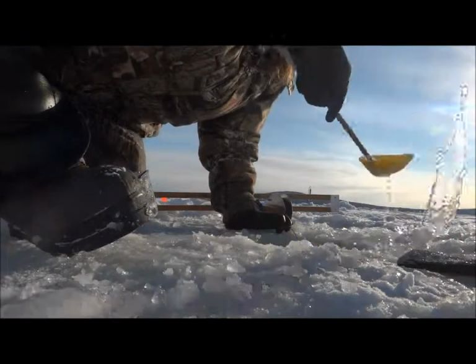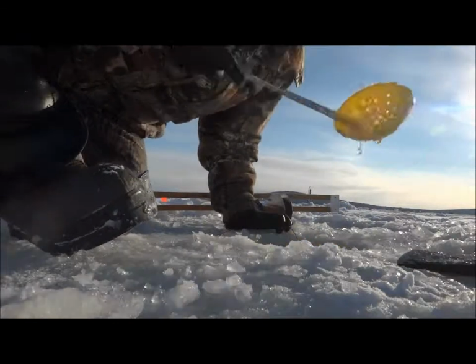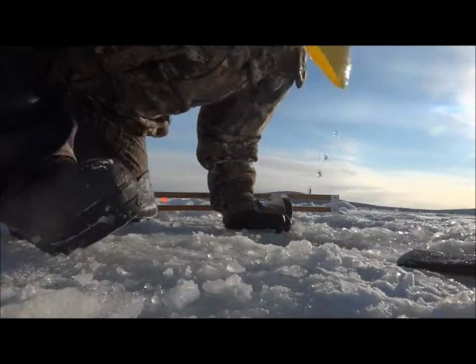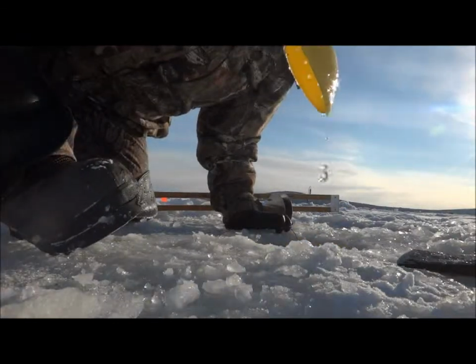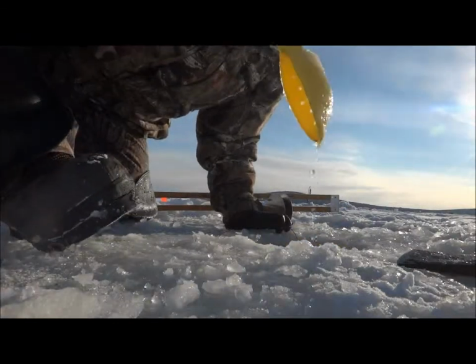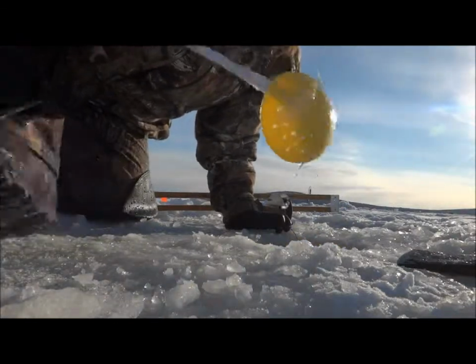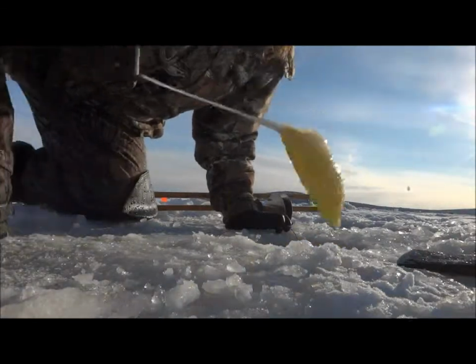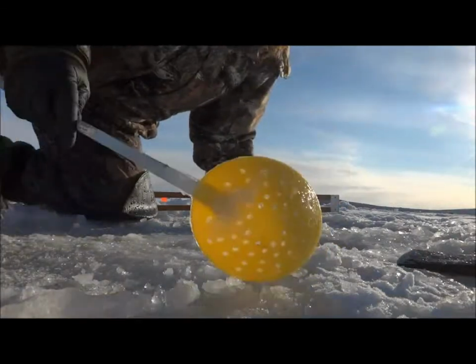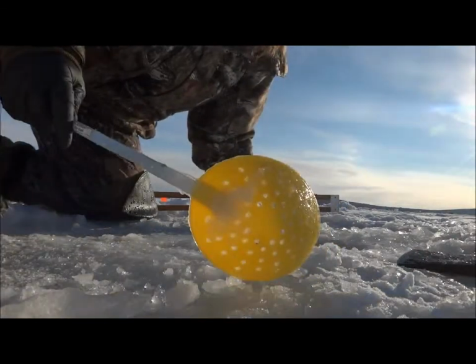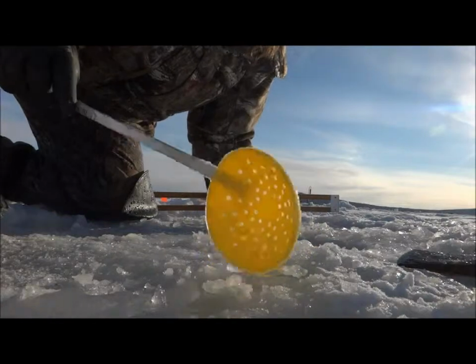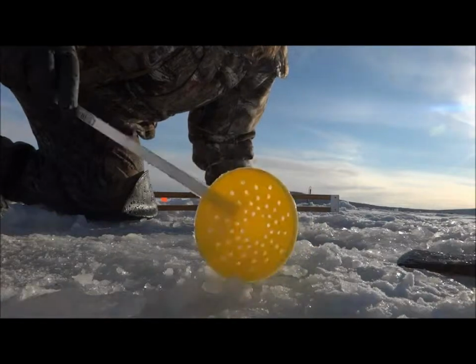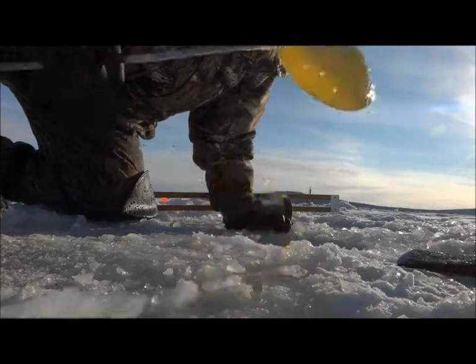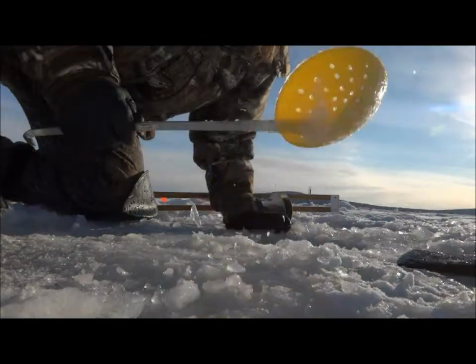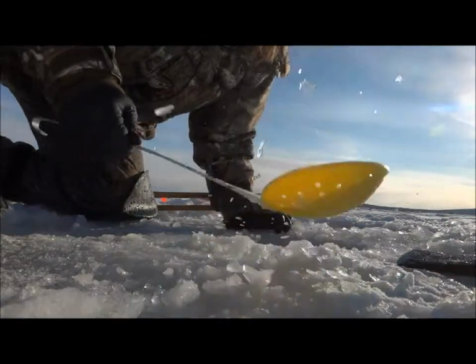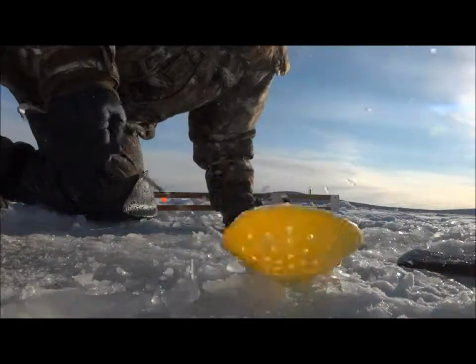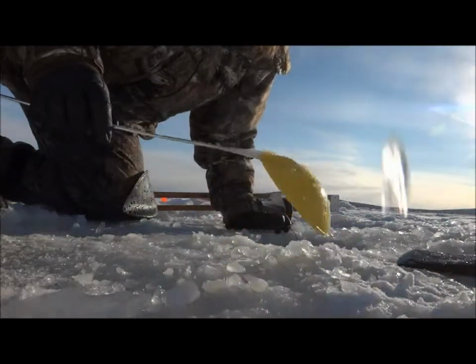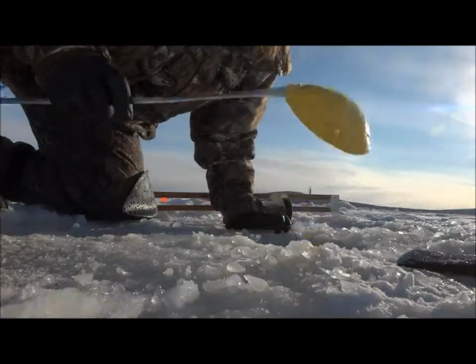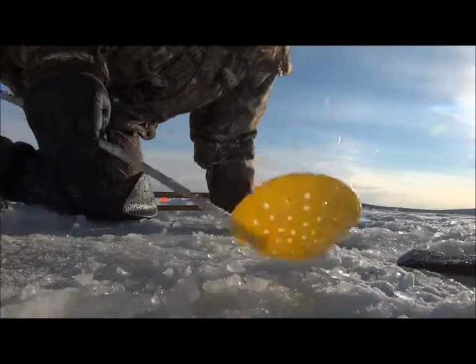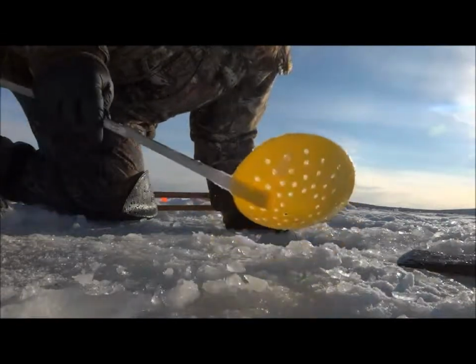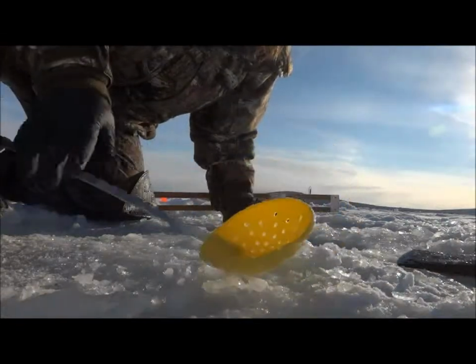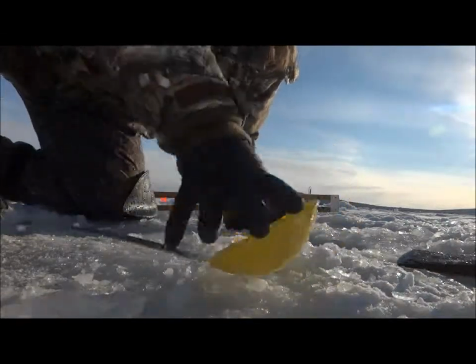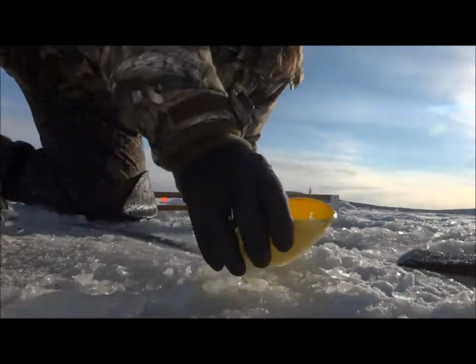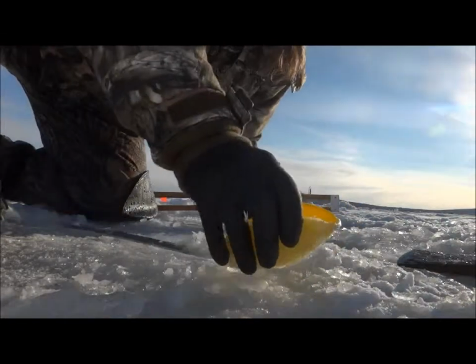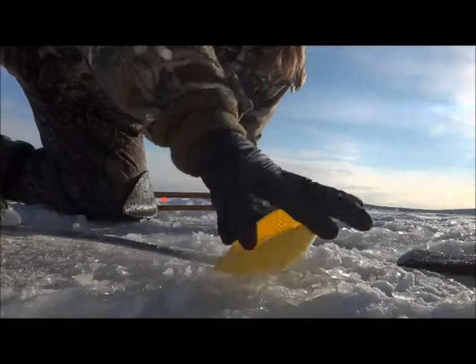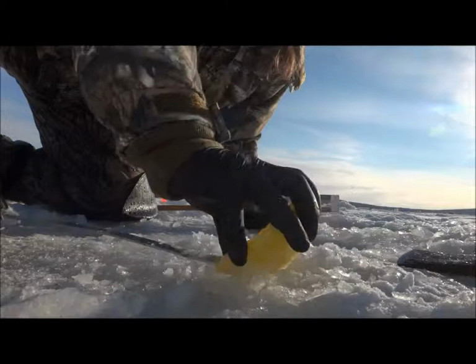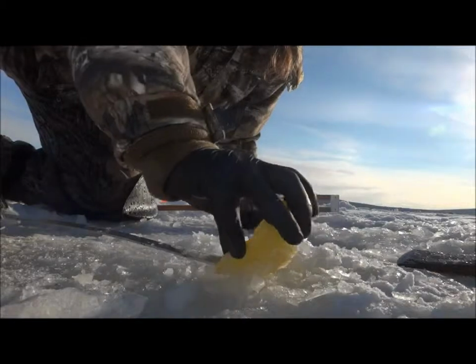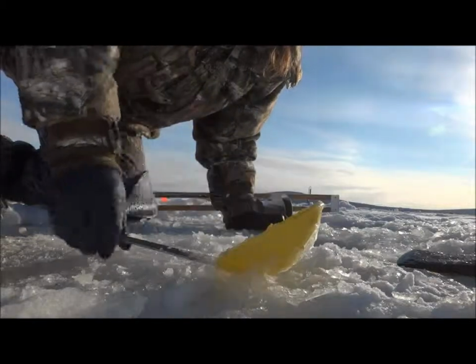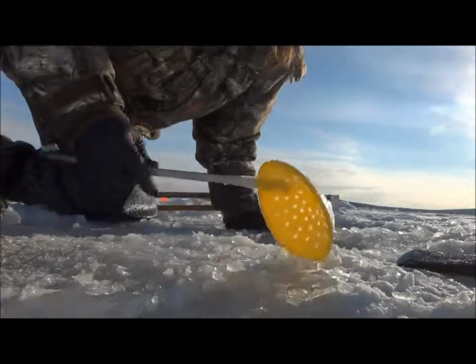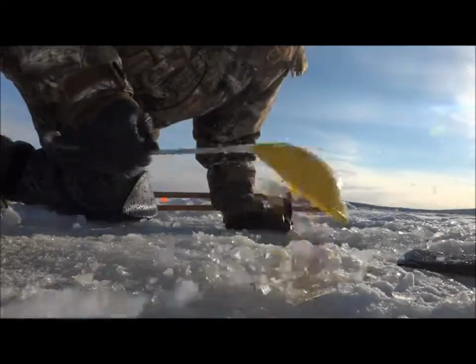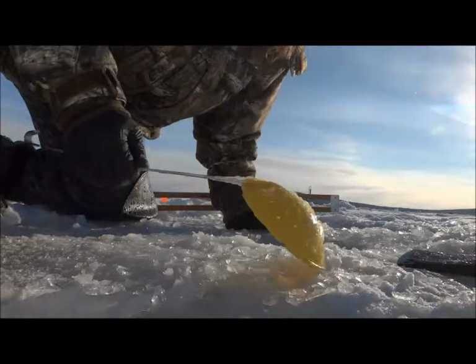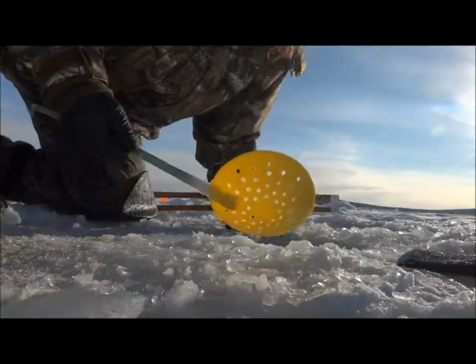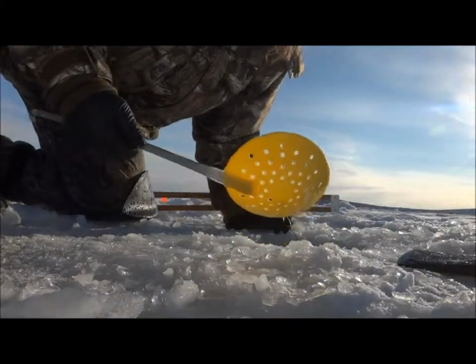This is an ice scoop. It's a plastic one. It's meant to be flexible, but you know what? Plastic breaks.